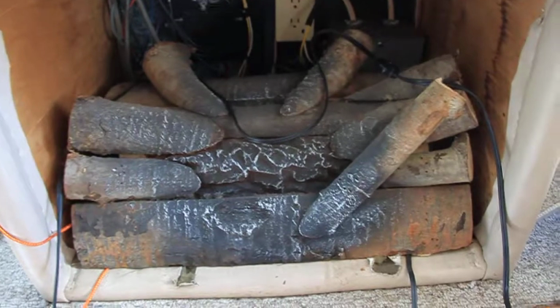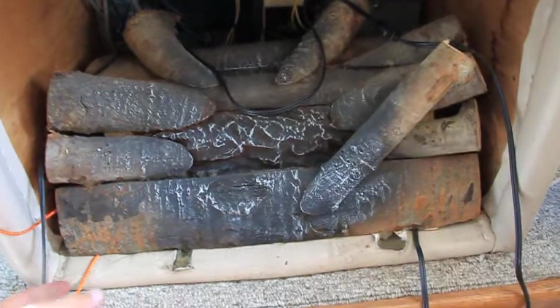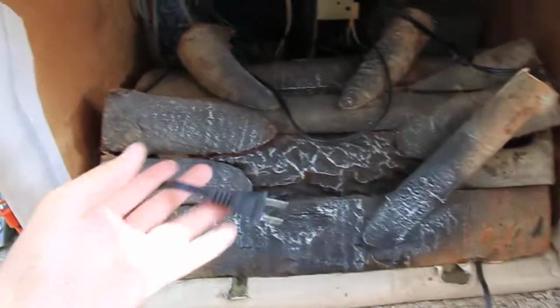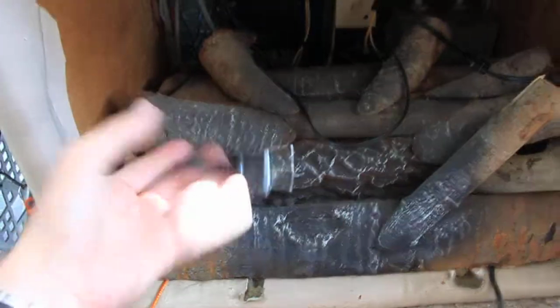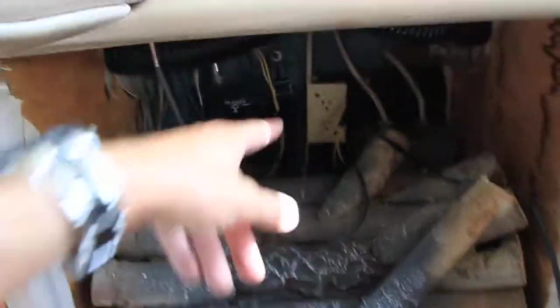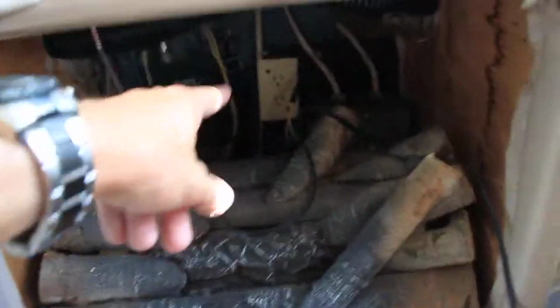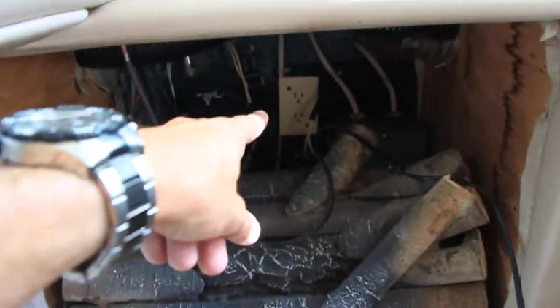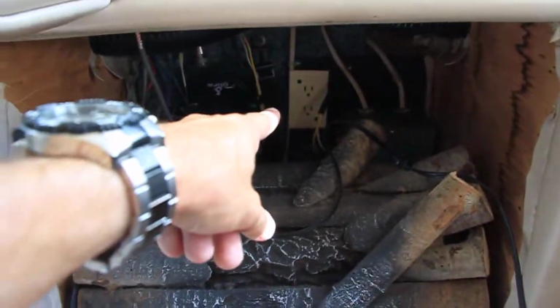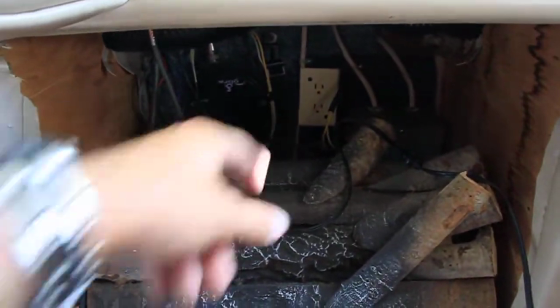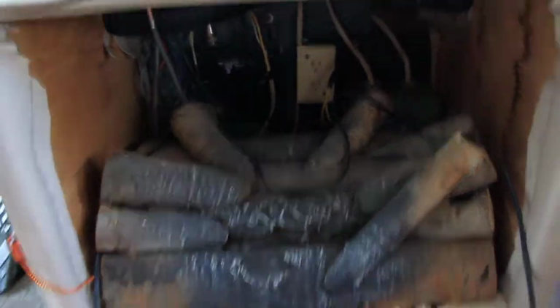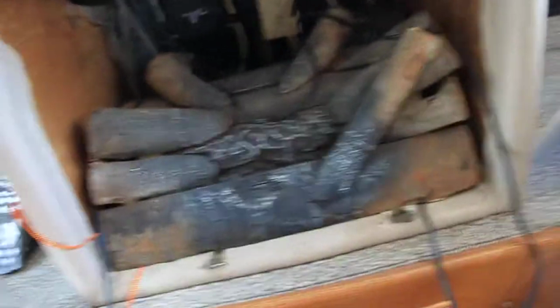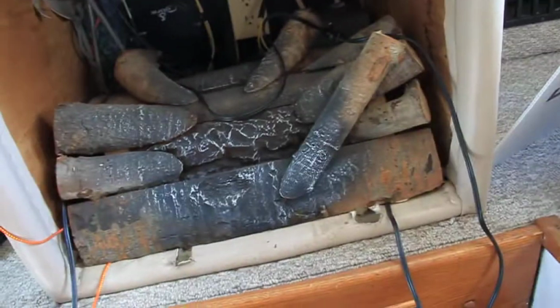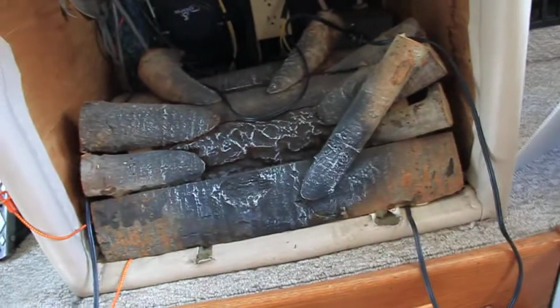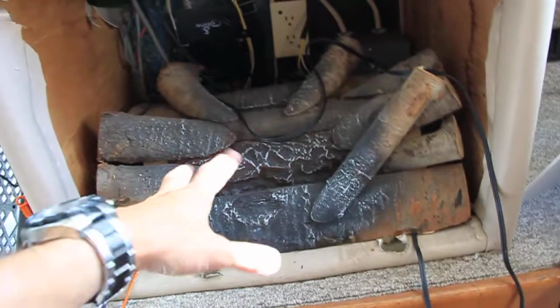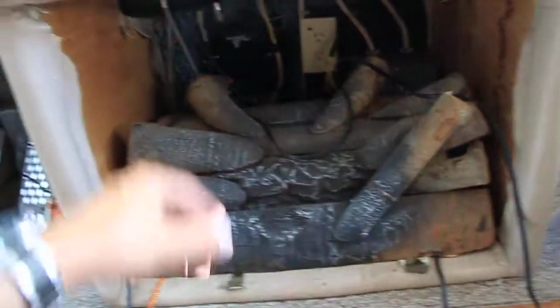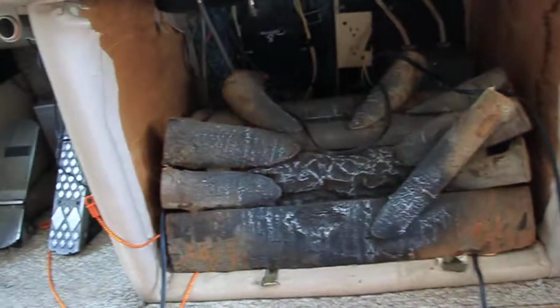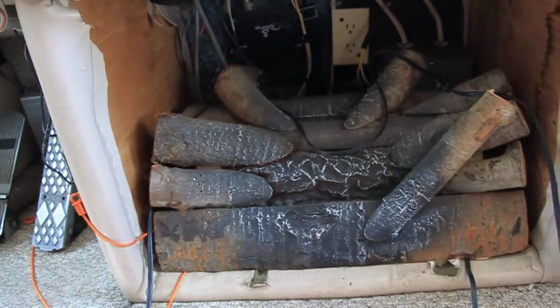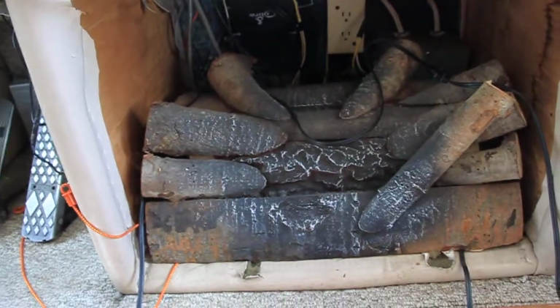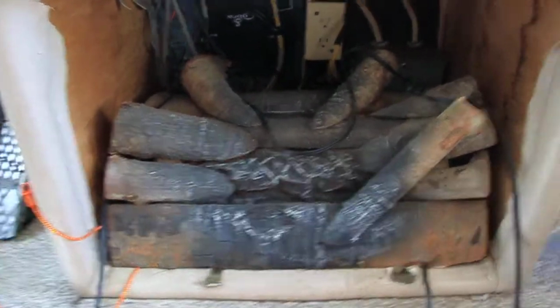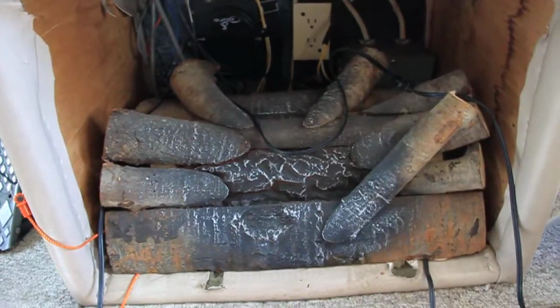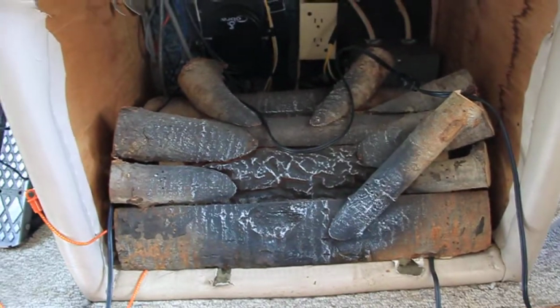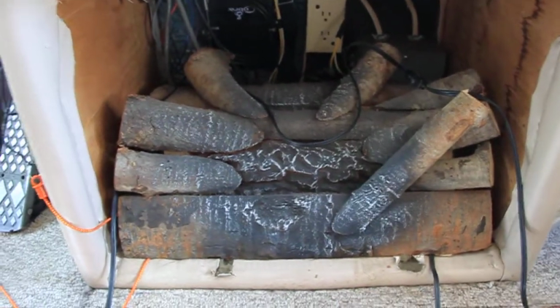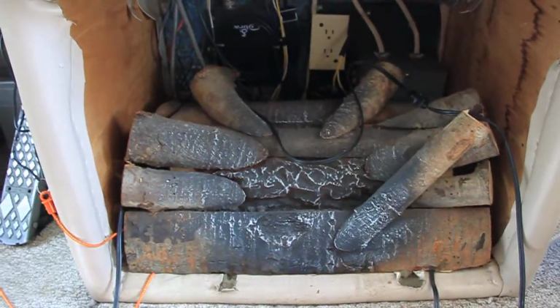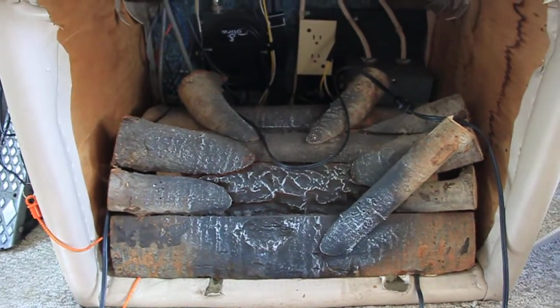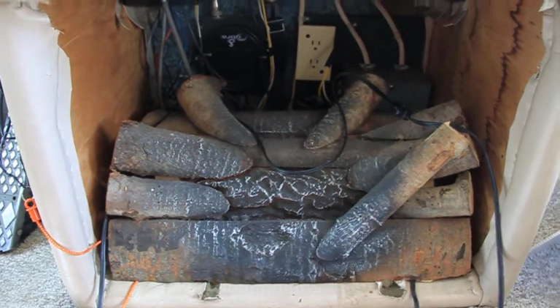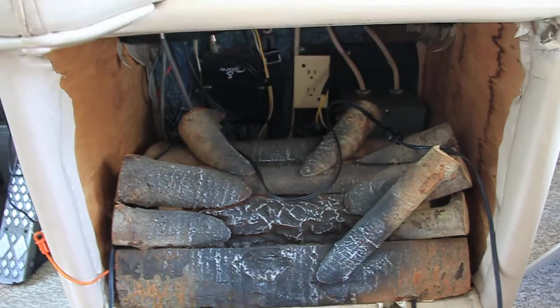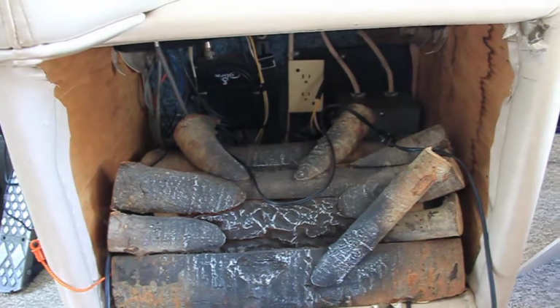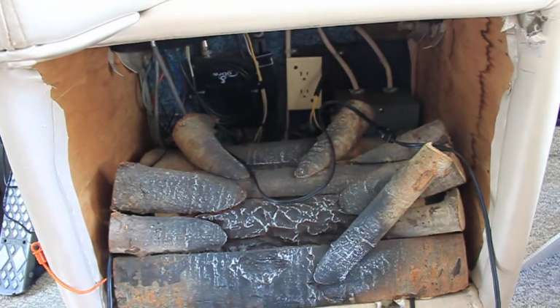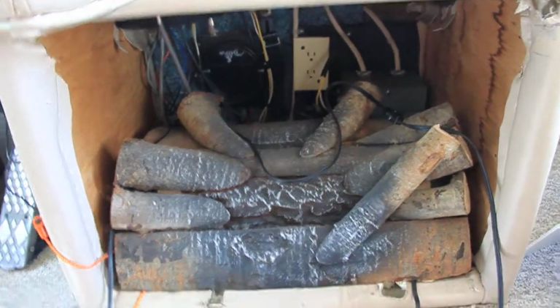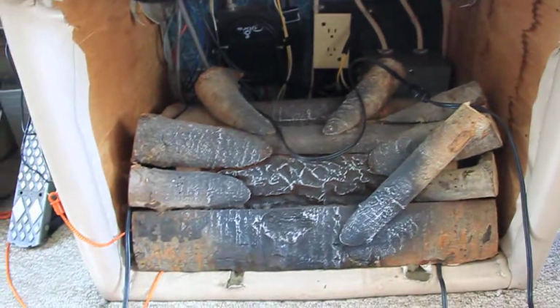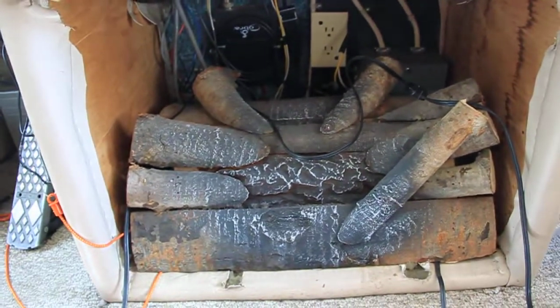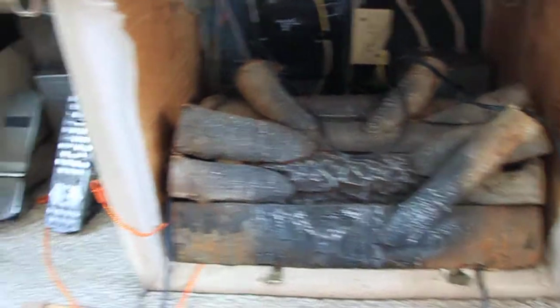It runs on electric, and as you can see there's a plug back there, so it lights up, makes the fire noise and everything. I thought that was kind of neat to put in this little spot right here.